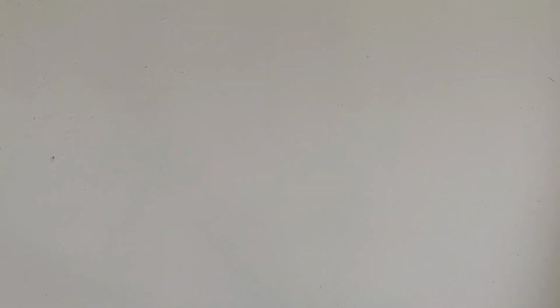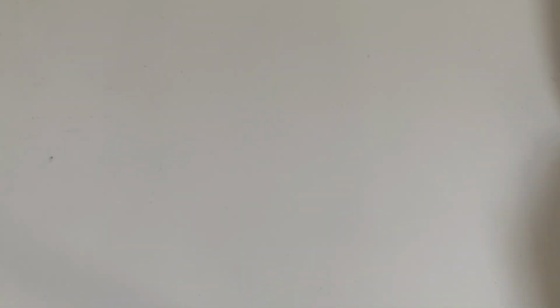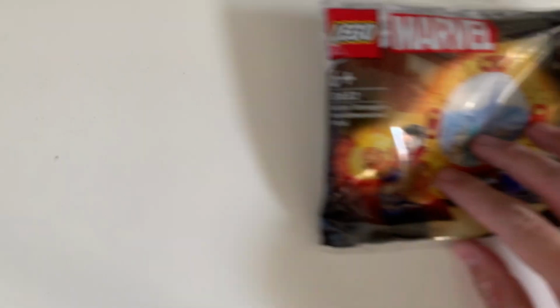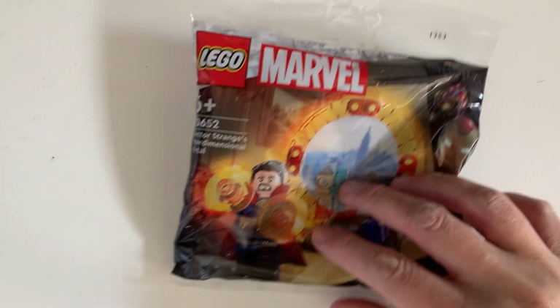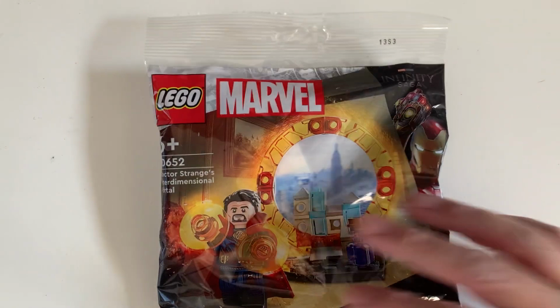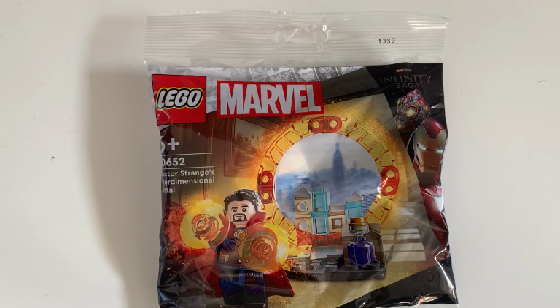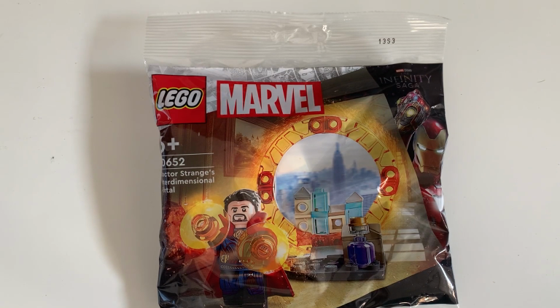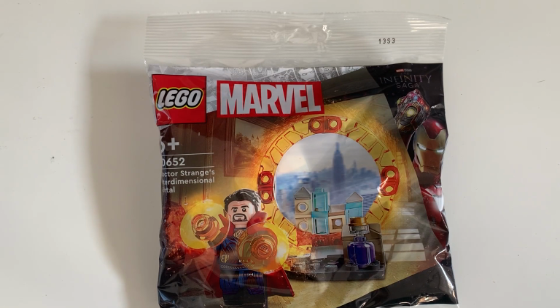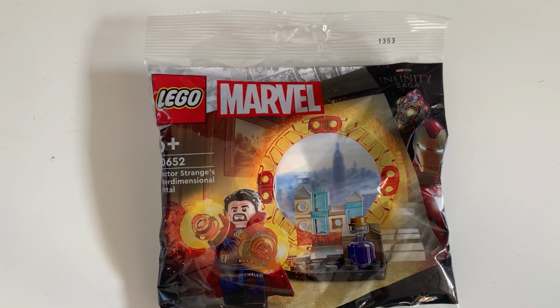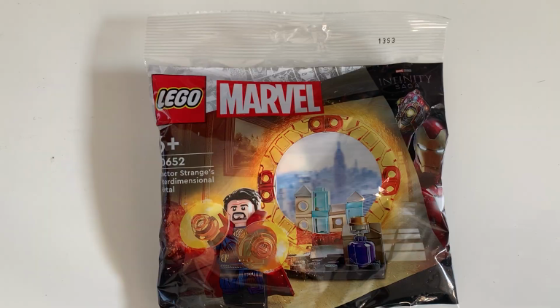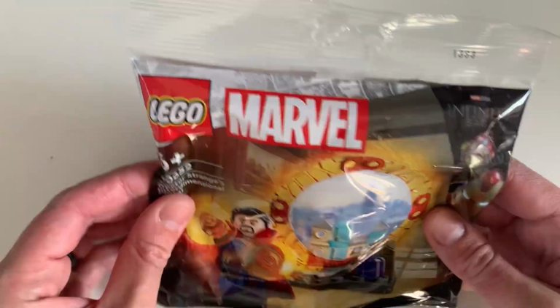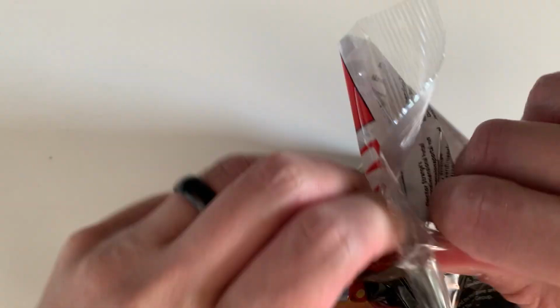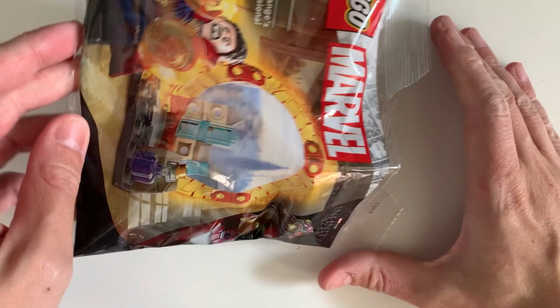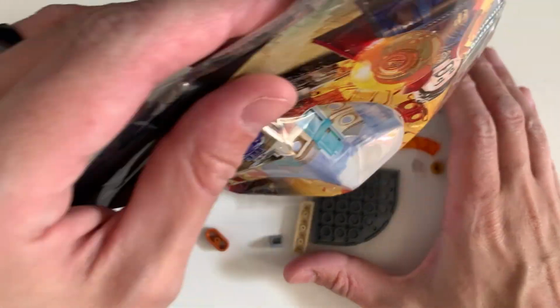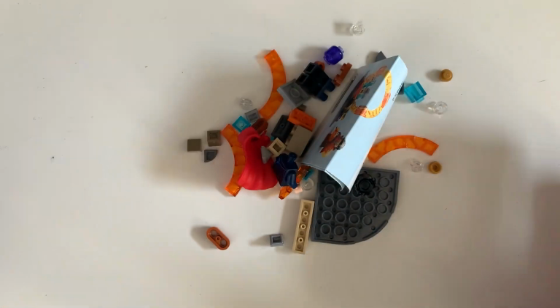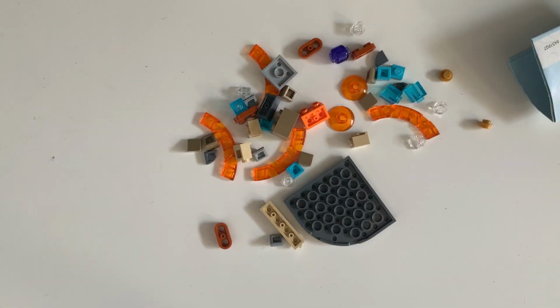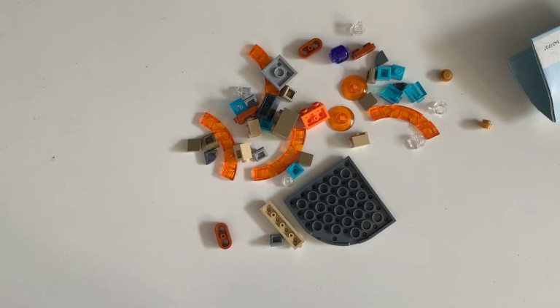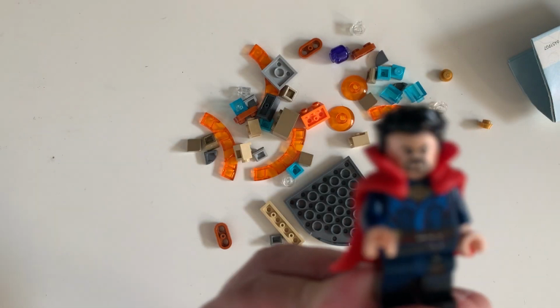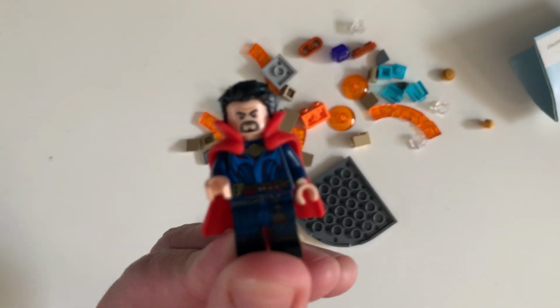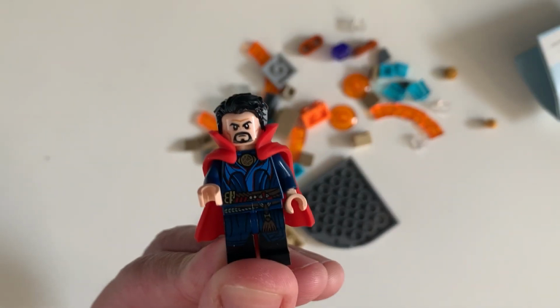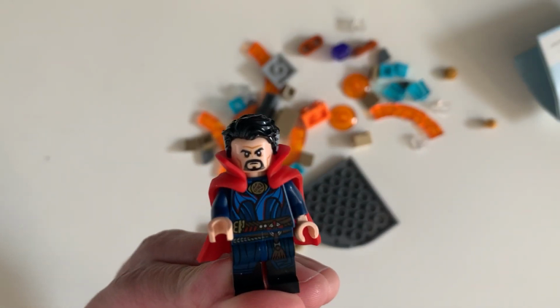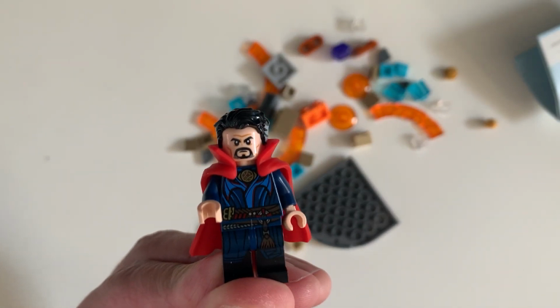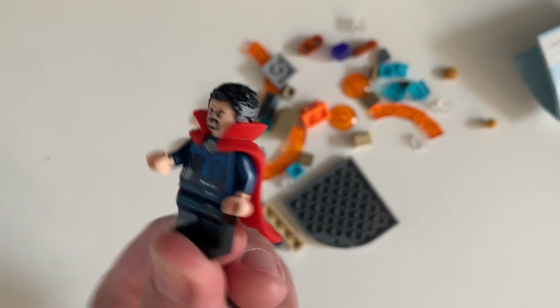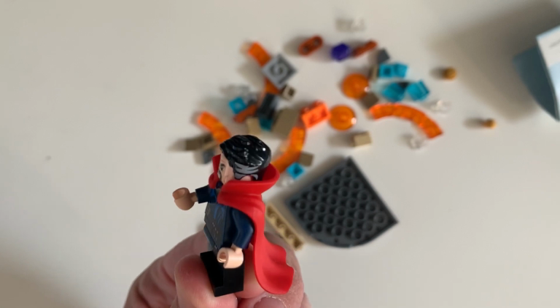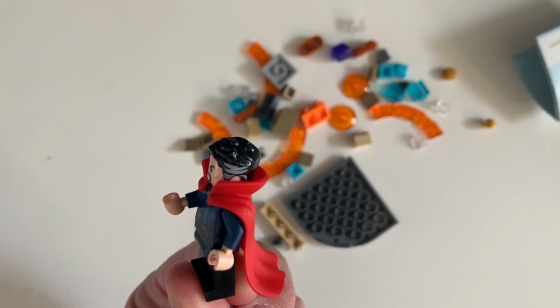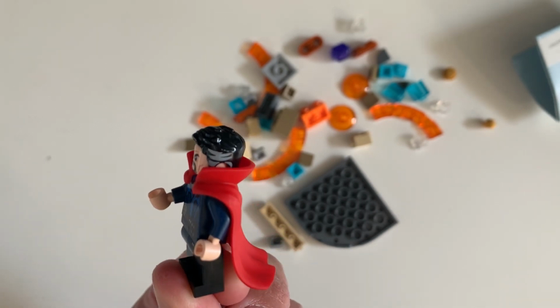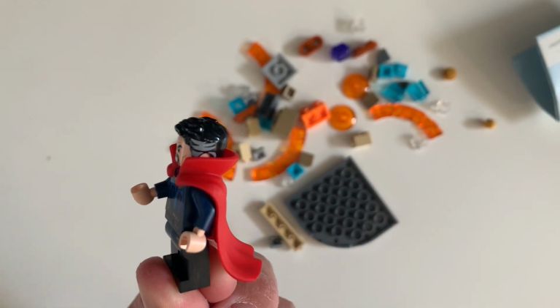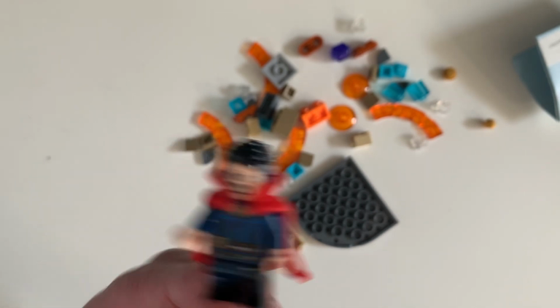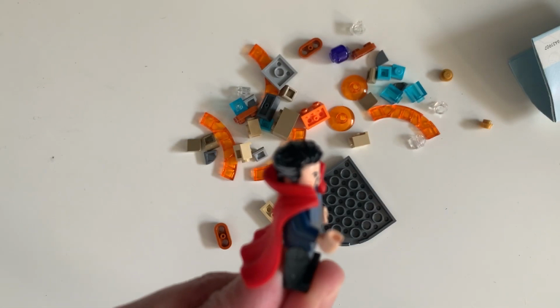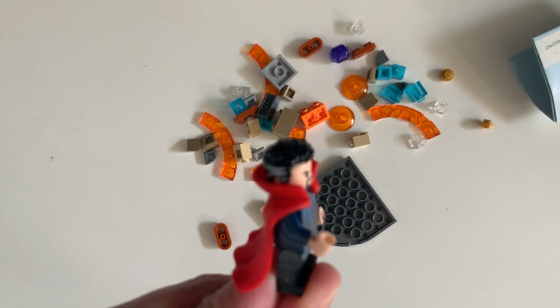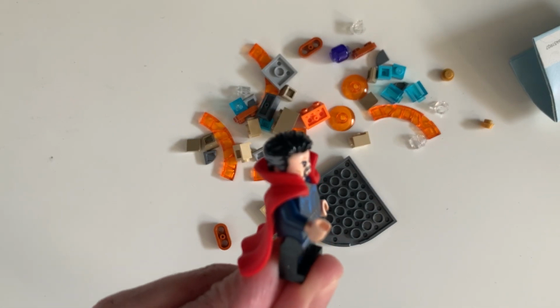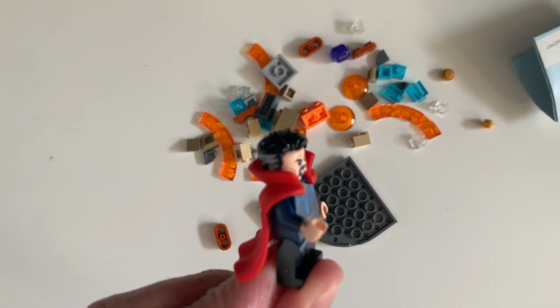But first, the latest we've bought: Doctor Strange Interdimensional Portal. I'm not a big fan of Doctor Strange, but it's quite a cool little minifigure. Here he is, nice bits of grey hair at the back there, and a cool rubbery cape, like the Batman one.